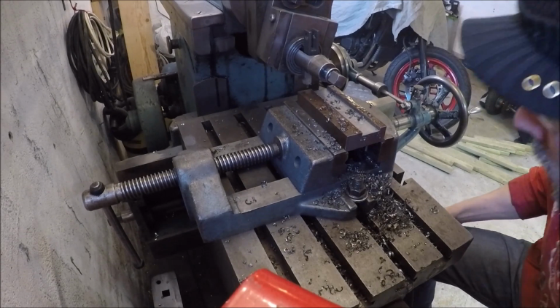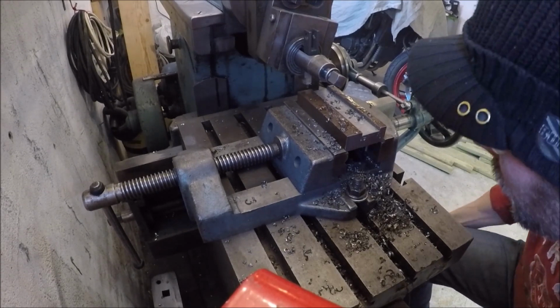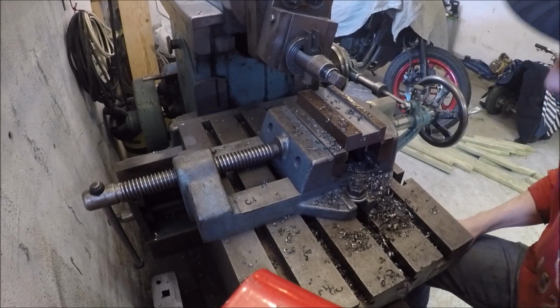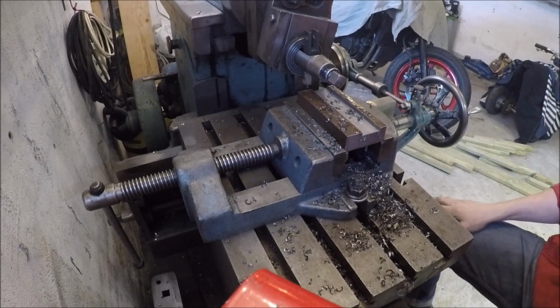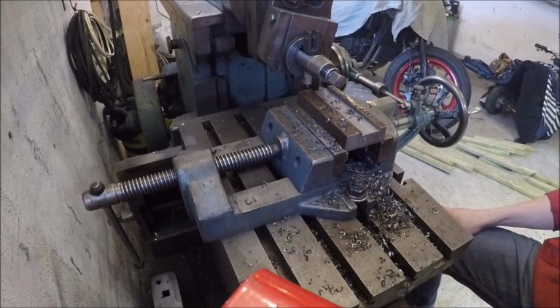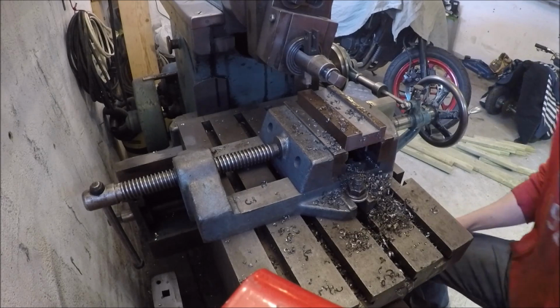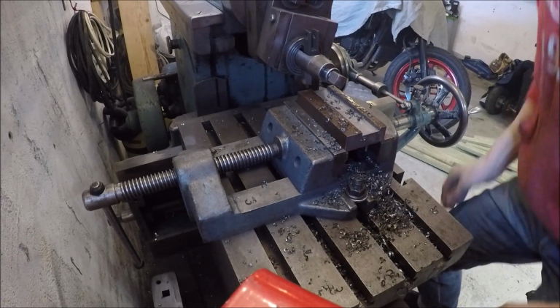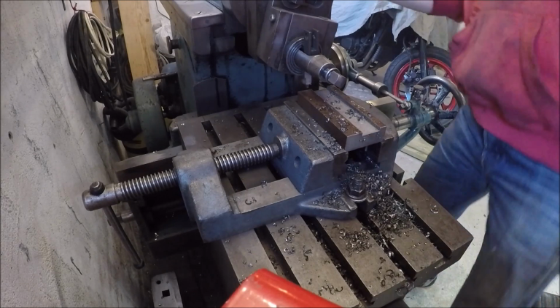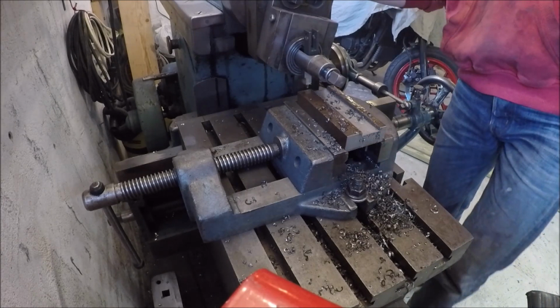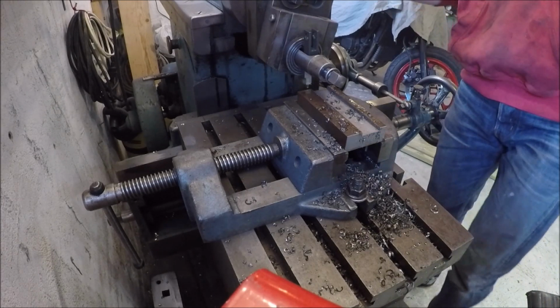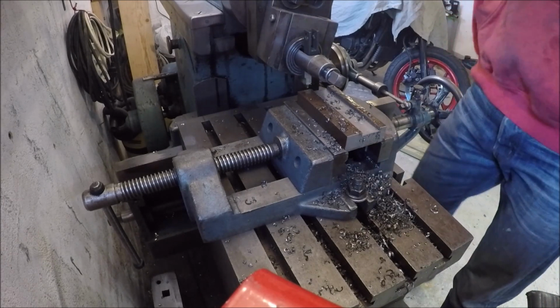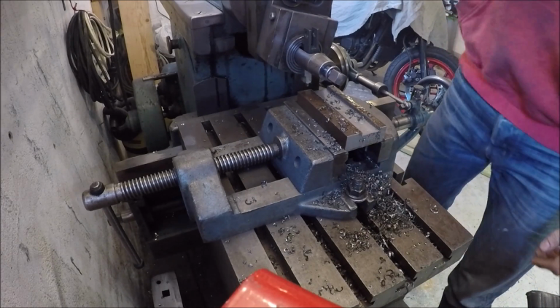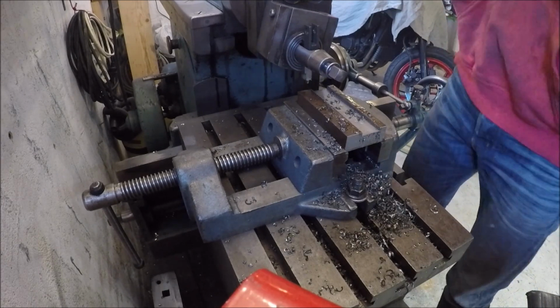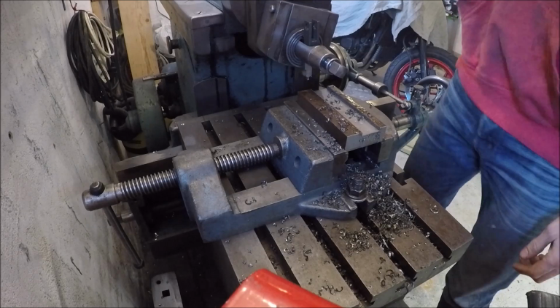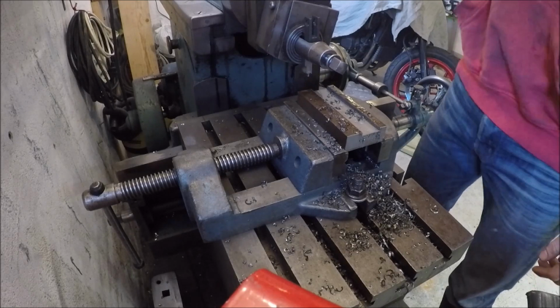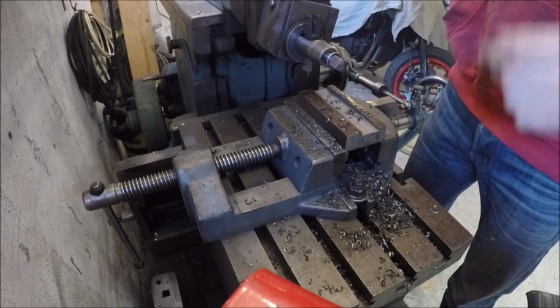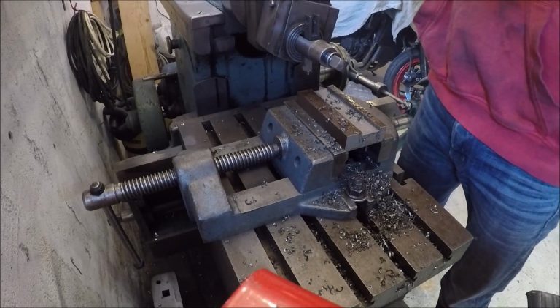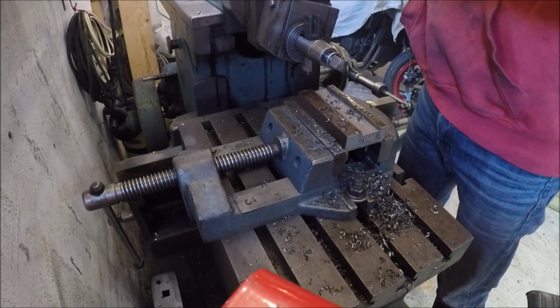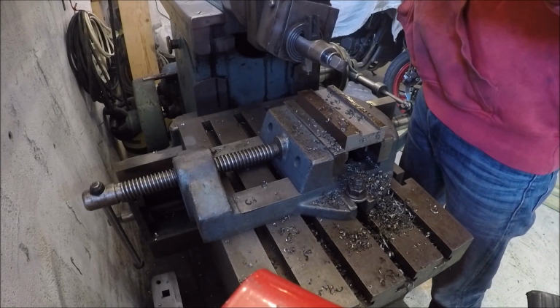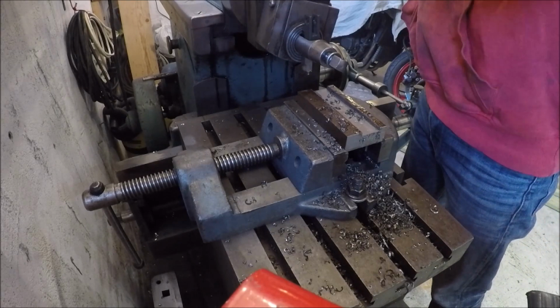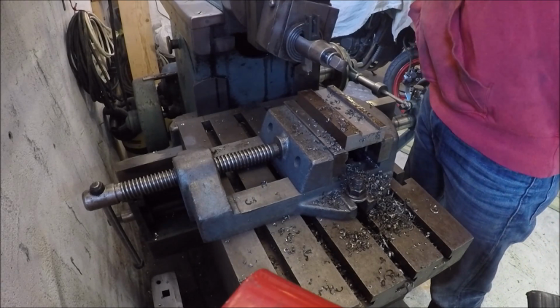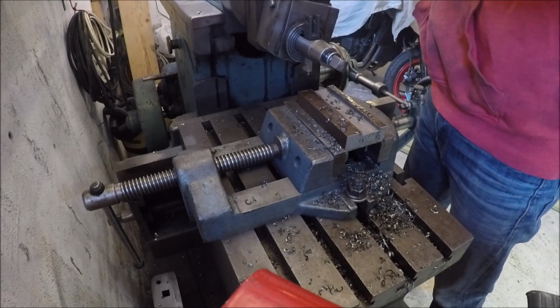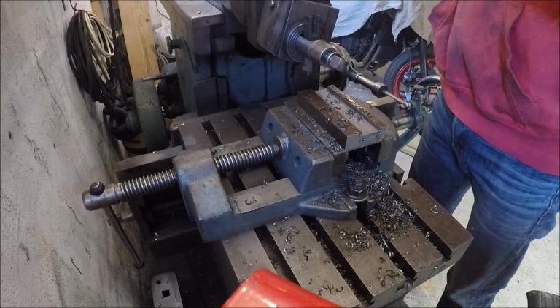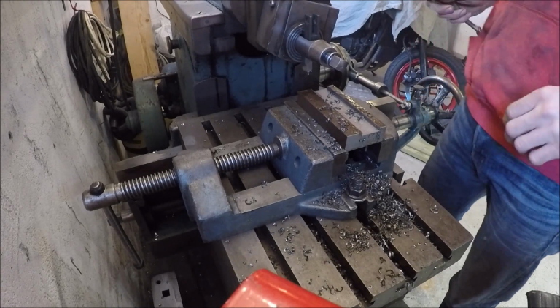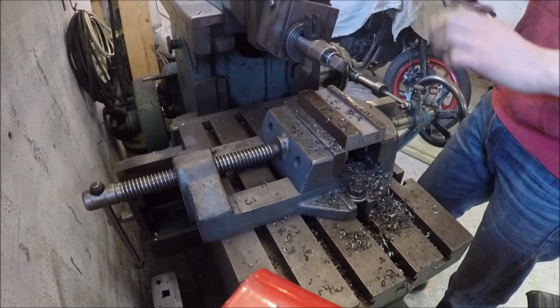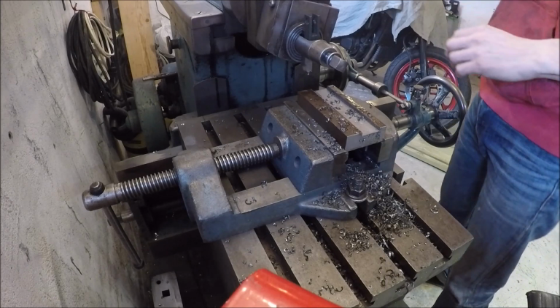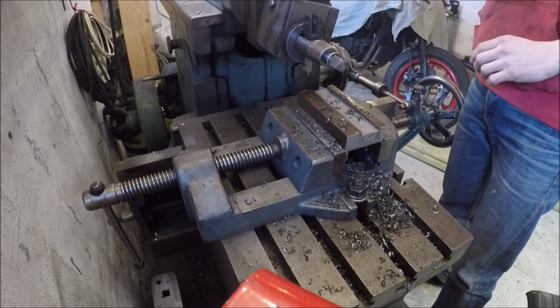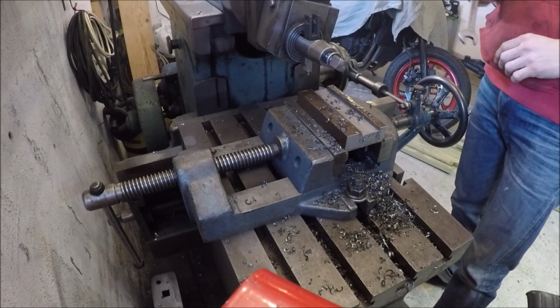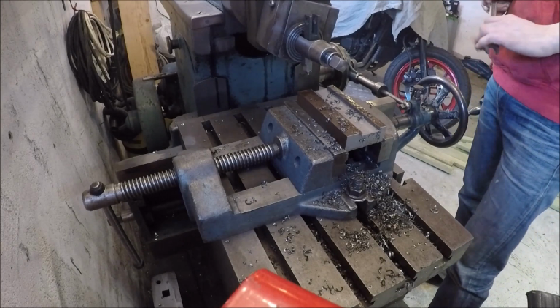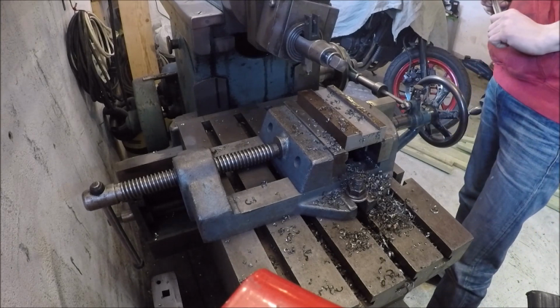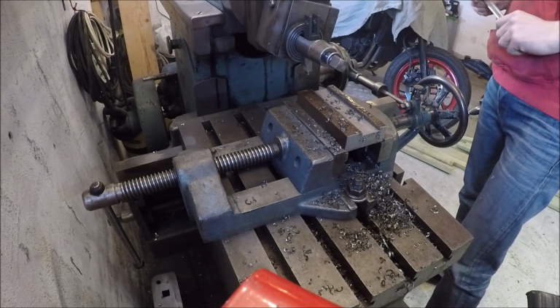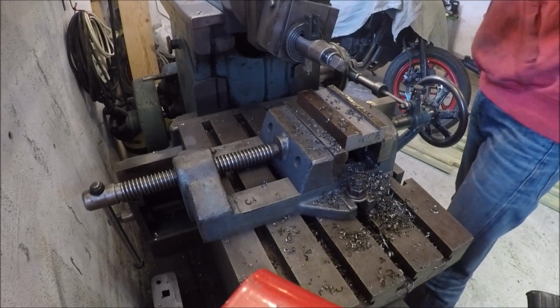Now I need to cut the ends of the slot at an angle, so it will kind of be like a dovetail. This will make the holder want to pull the tool inwards to keep it secure.